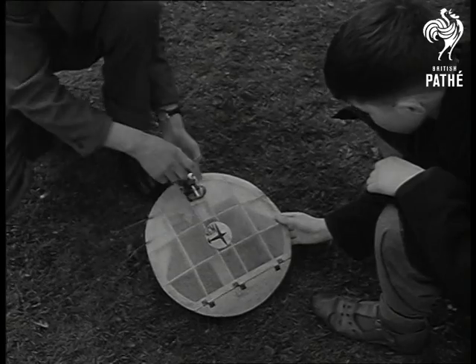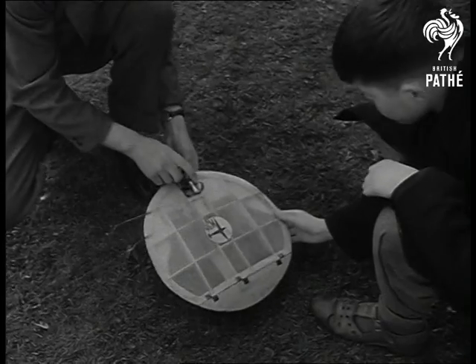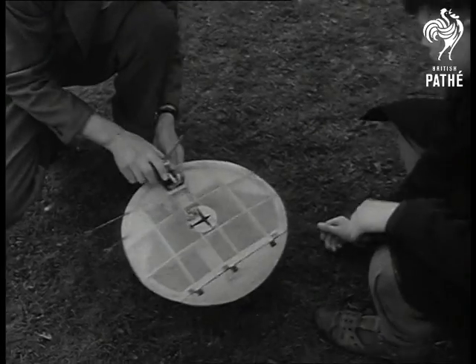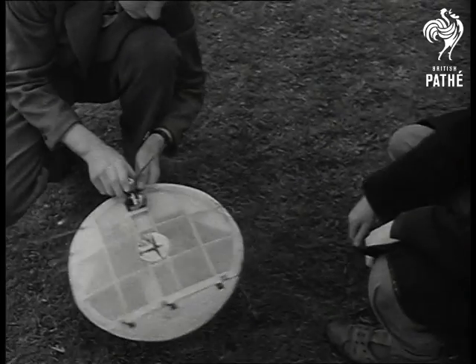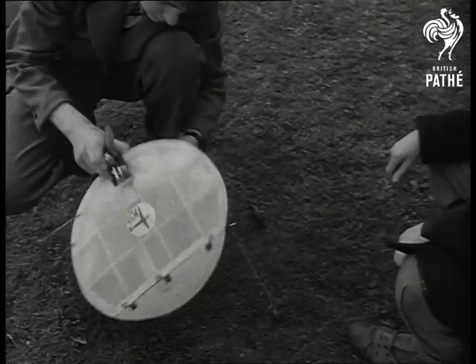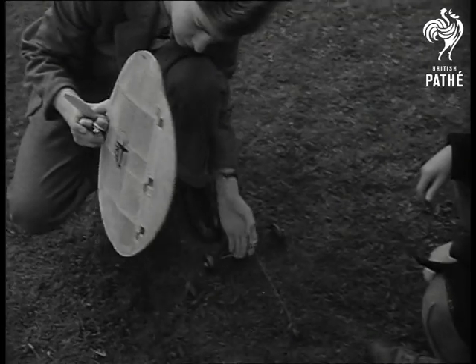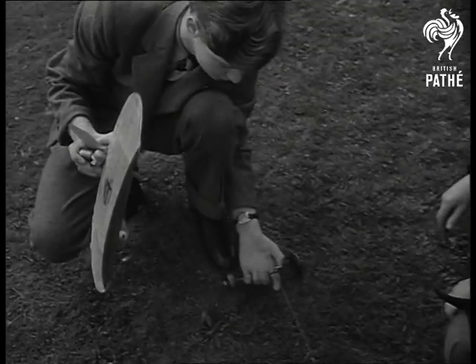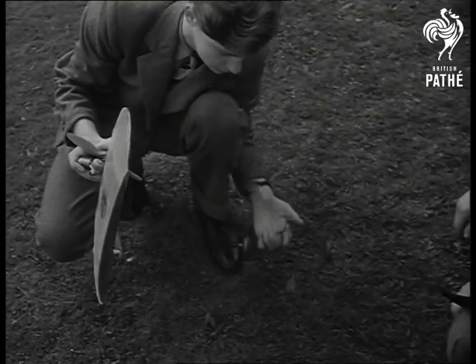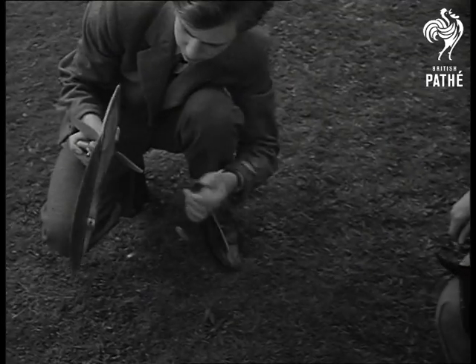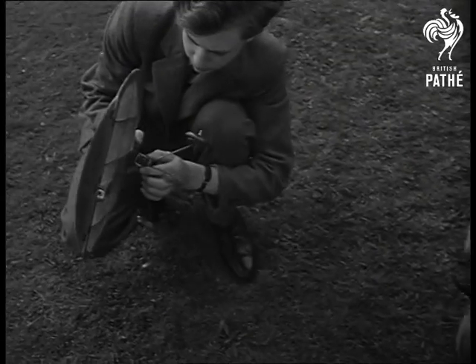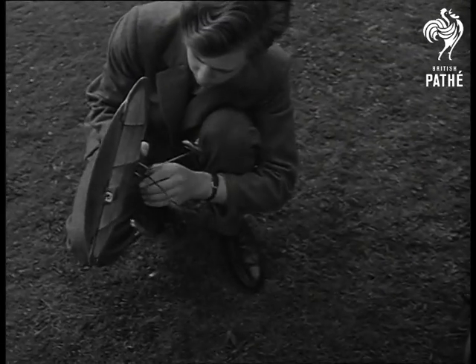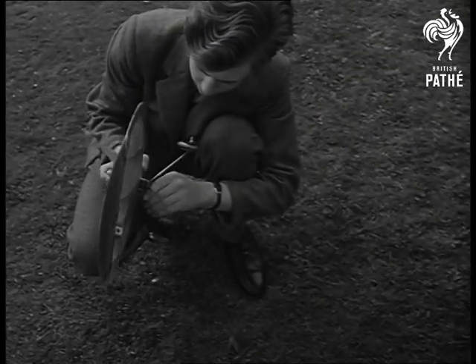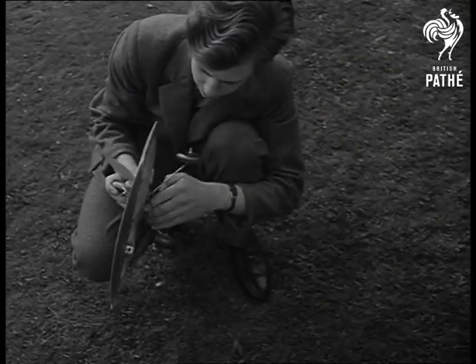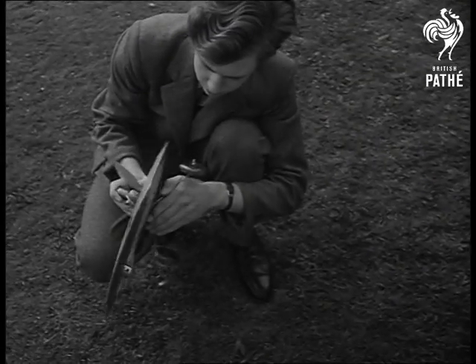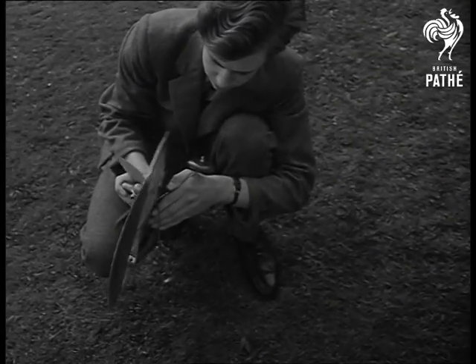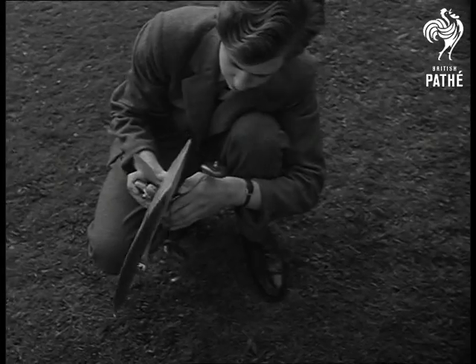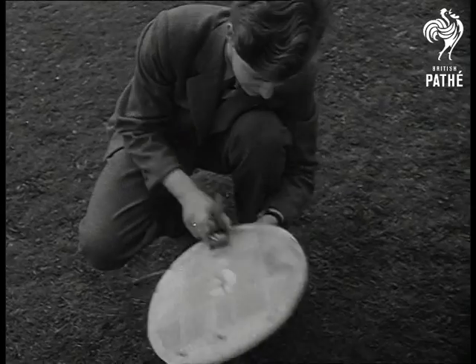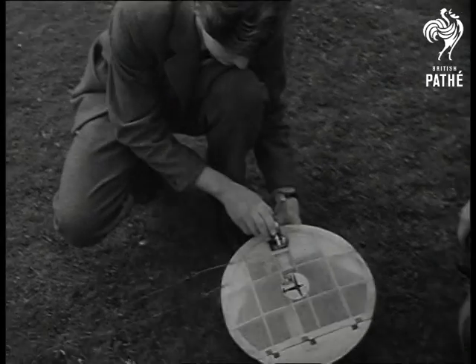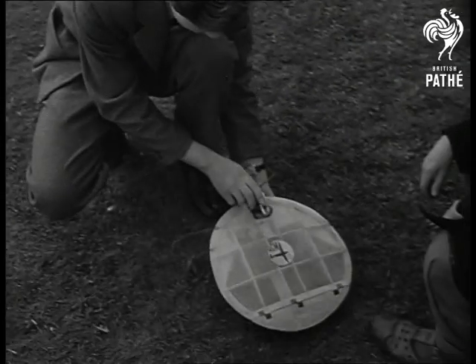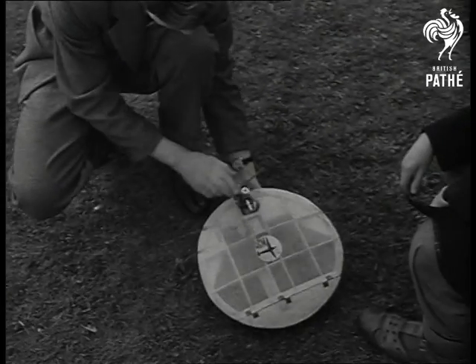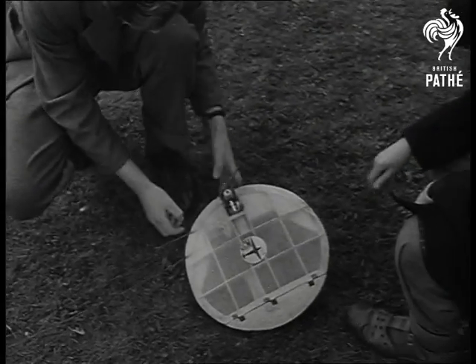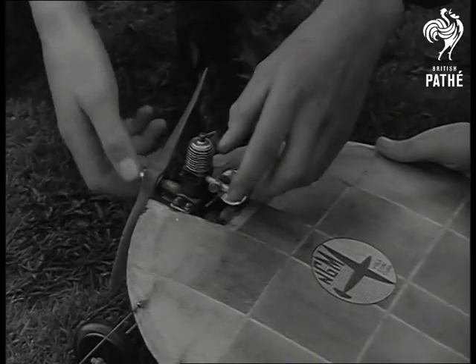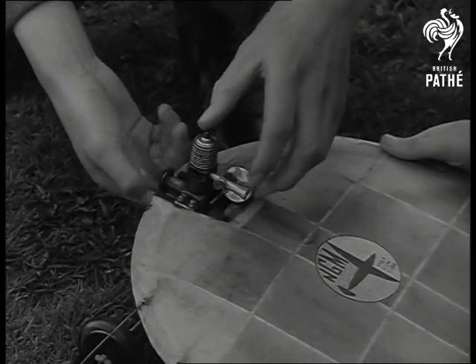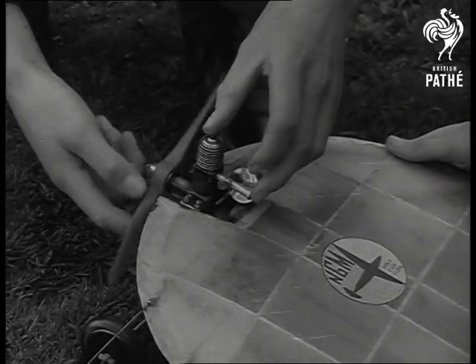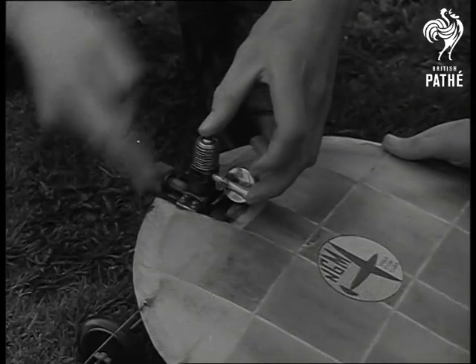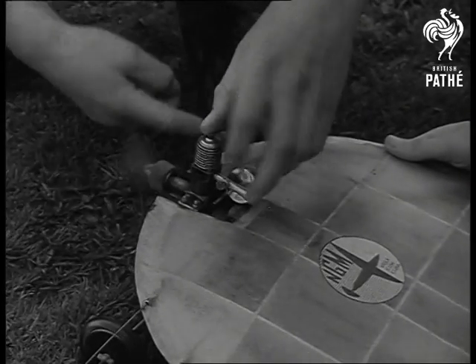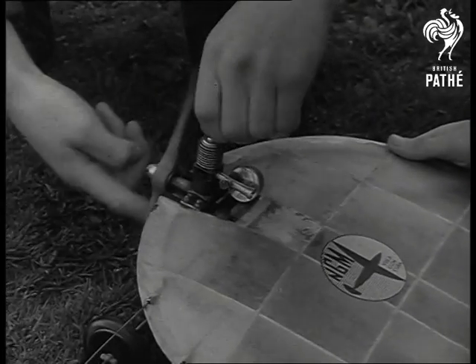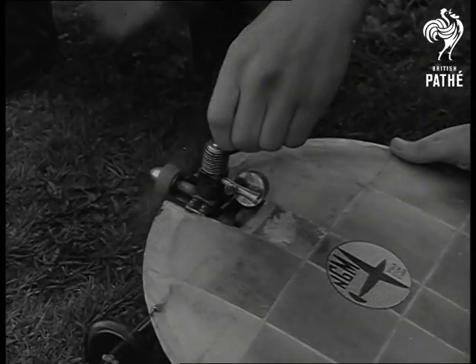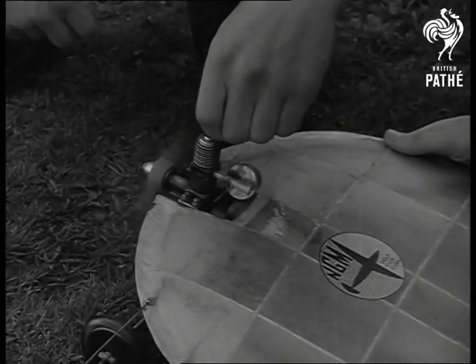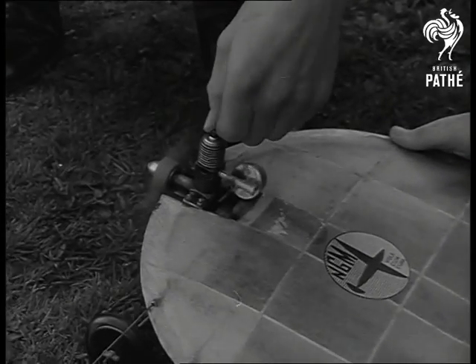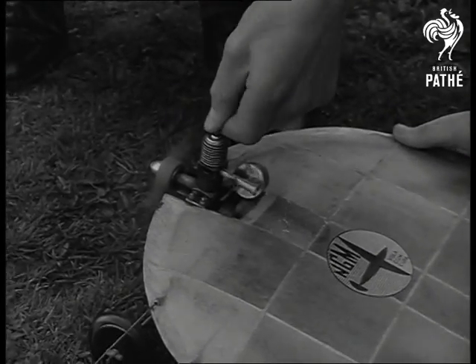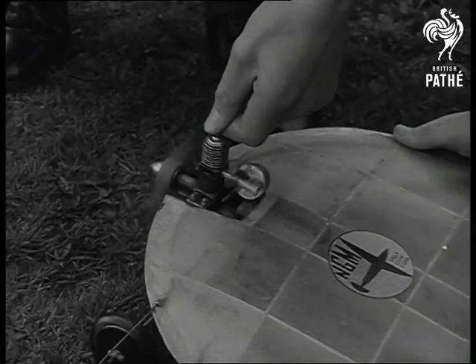Power is provided by a normal fuel-driven model aero engine, costing £3.15. The frame cost a mere three and sixpence to build, and just to be different, Jeremy calls it the flying plate.